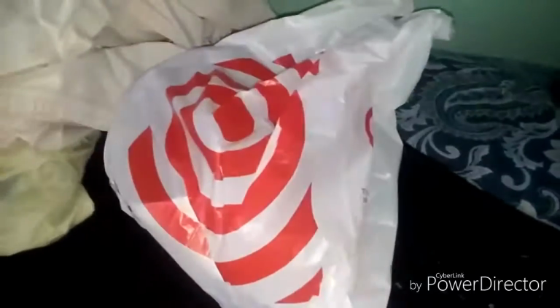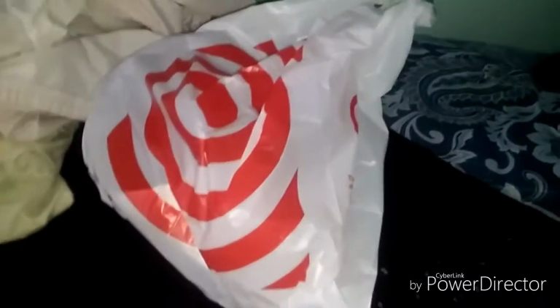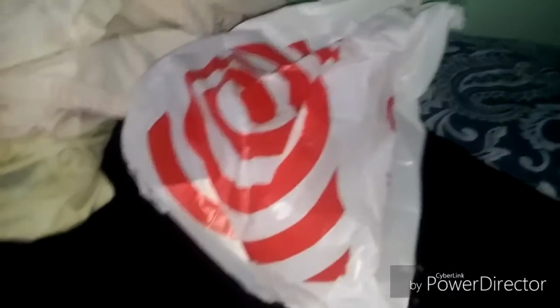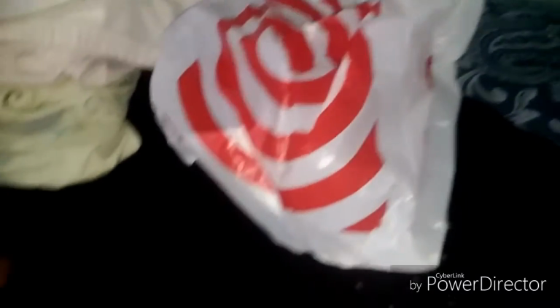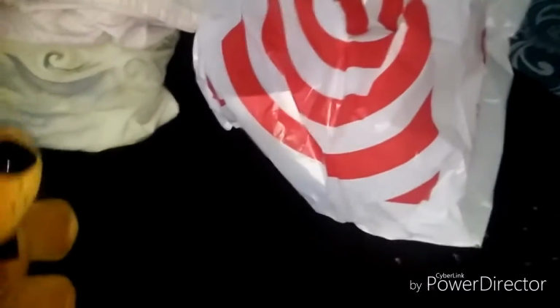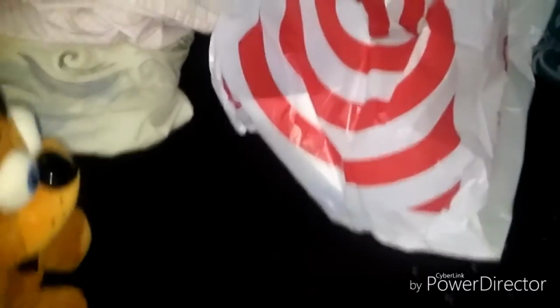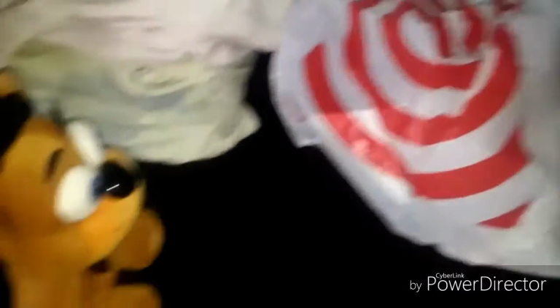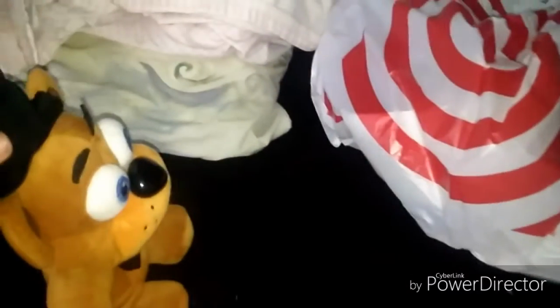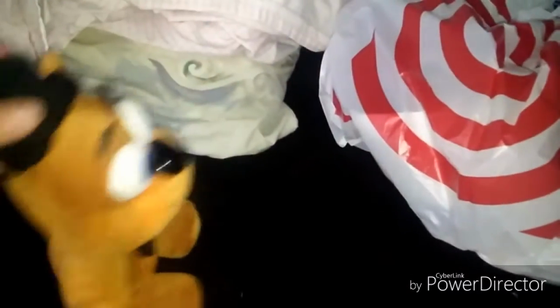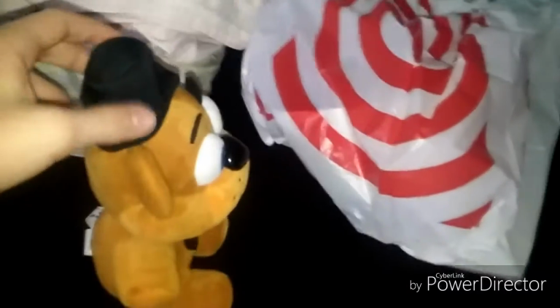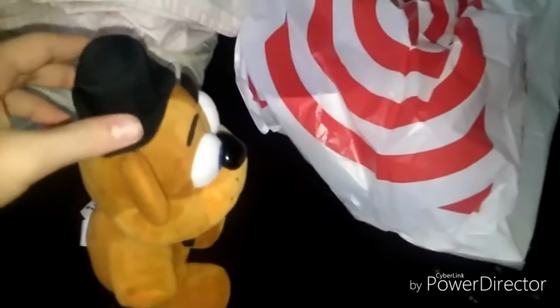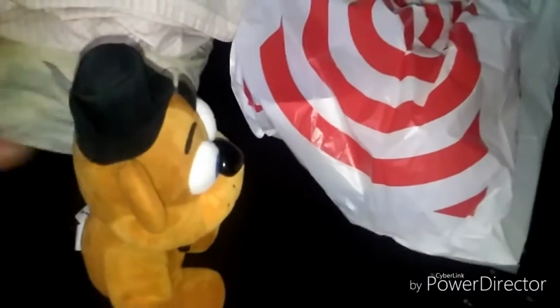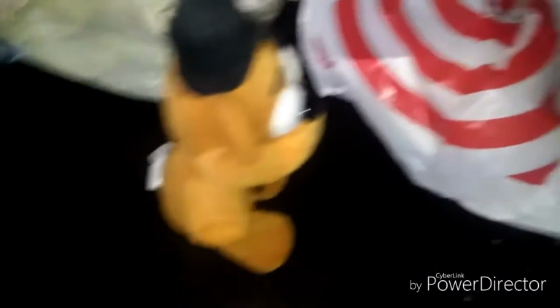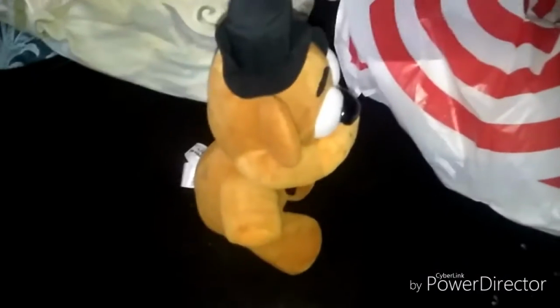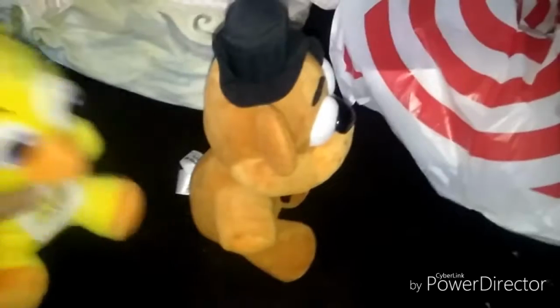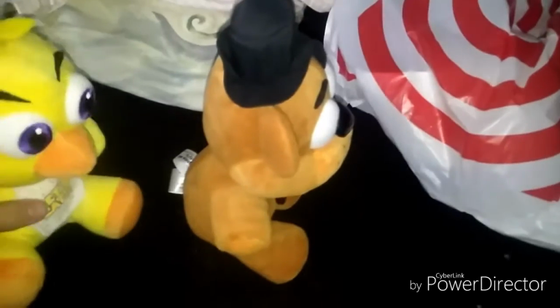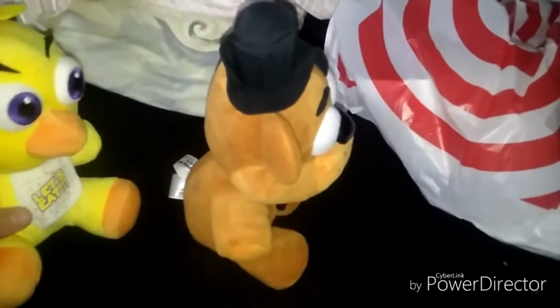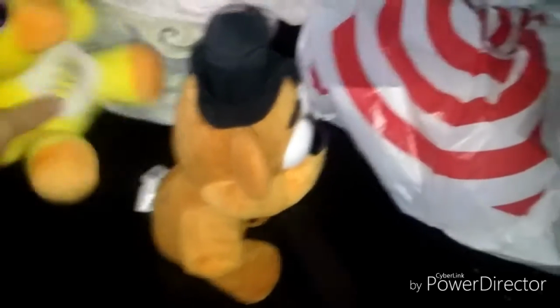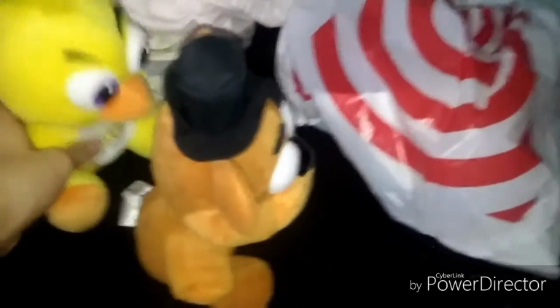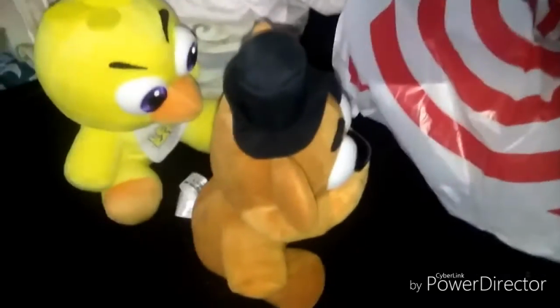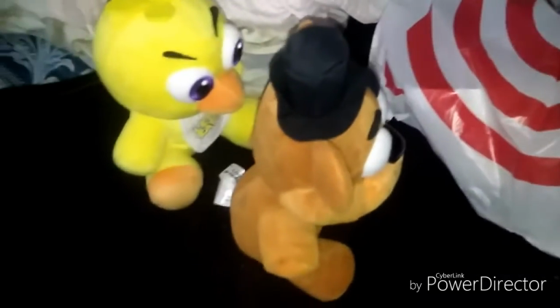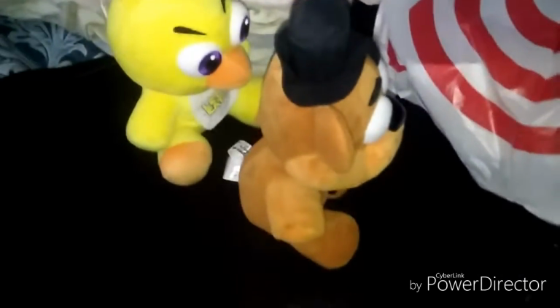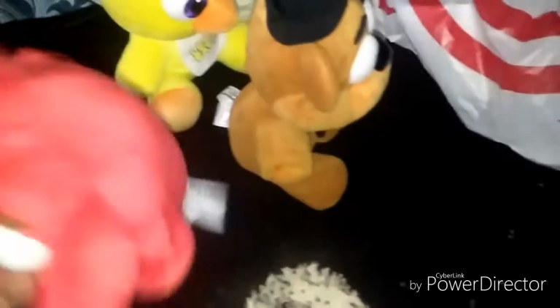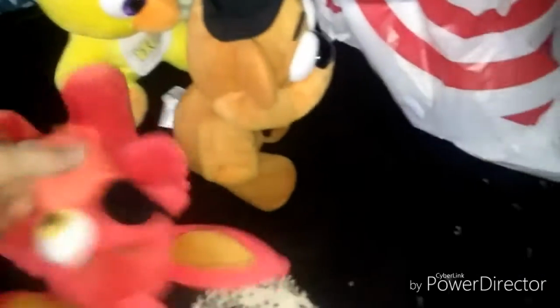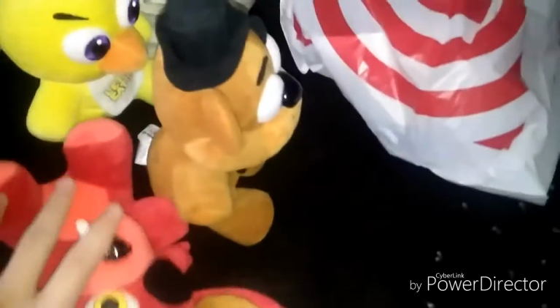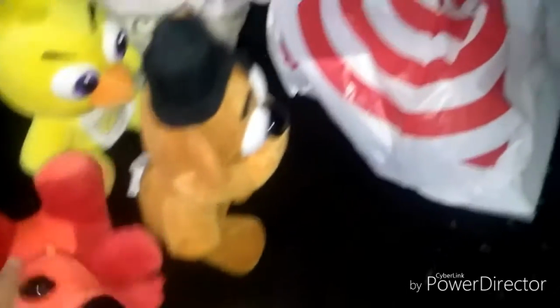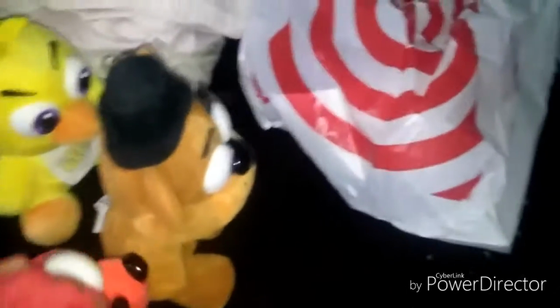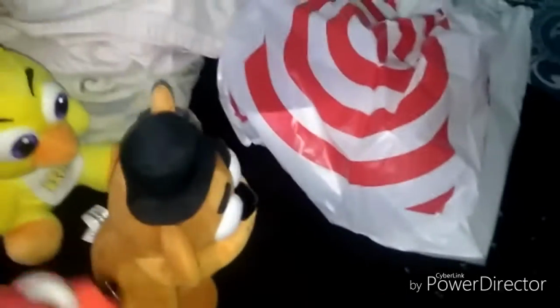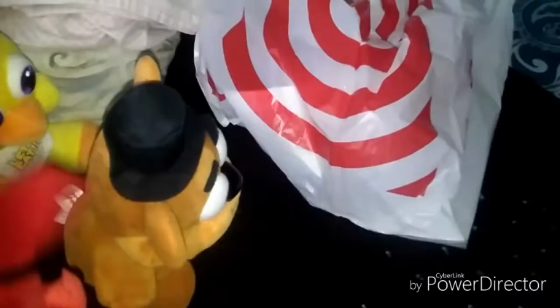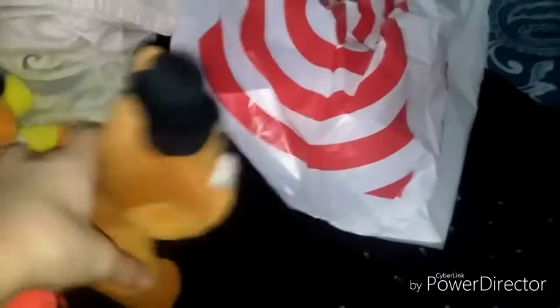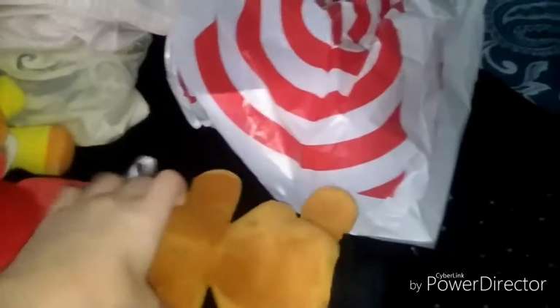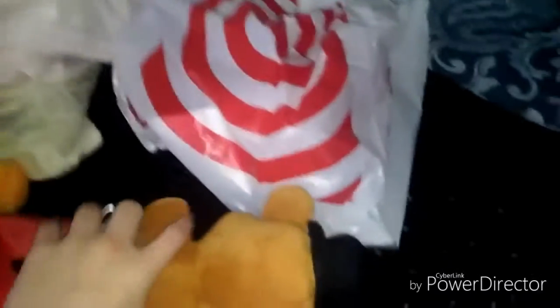All right guys, are you ready to see what's inside? It's off. All right, my cheese. I'm so scared. Let's open it Freddy. You do it.